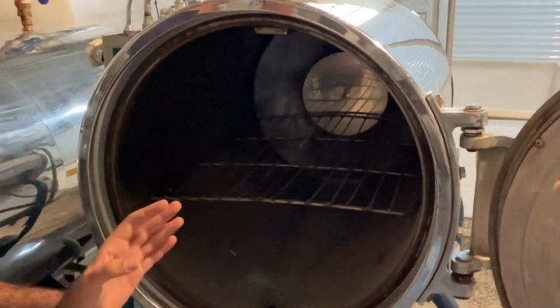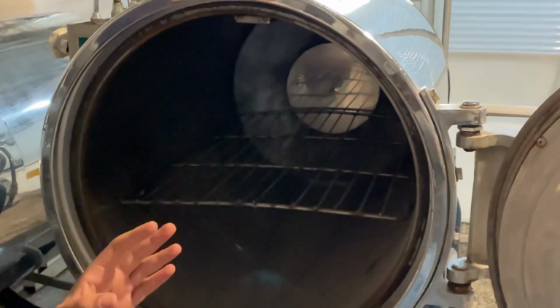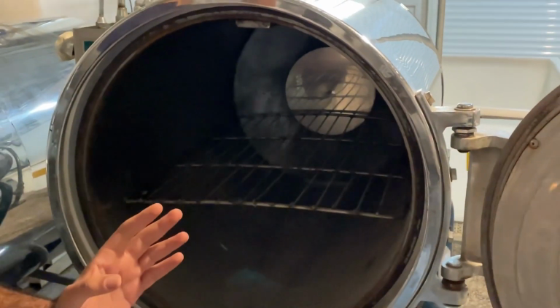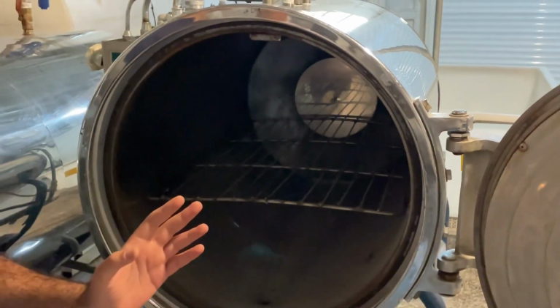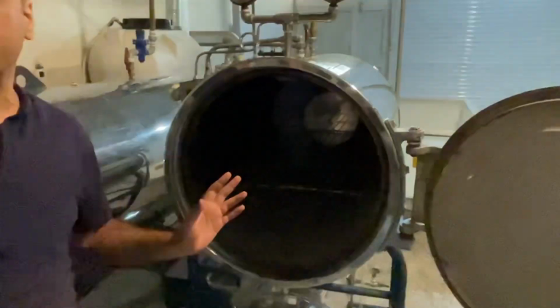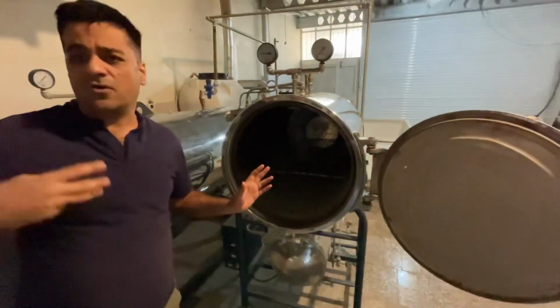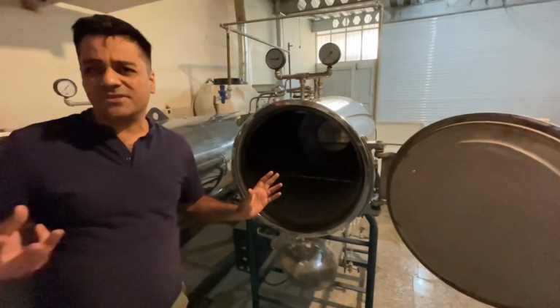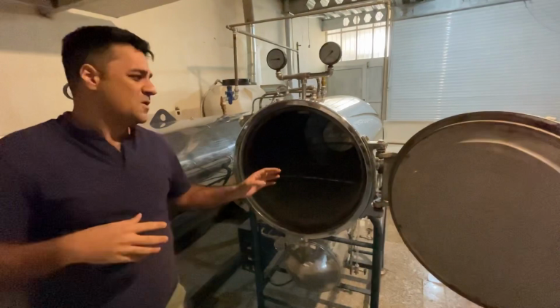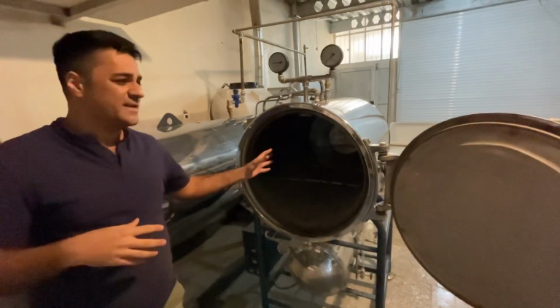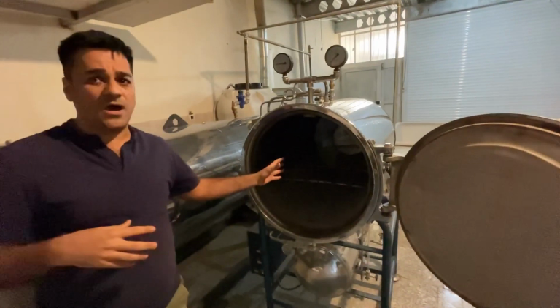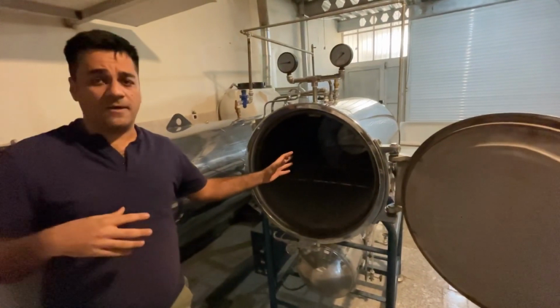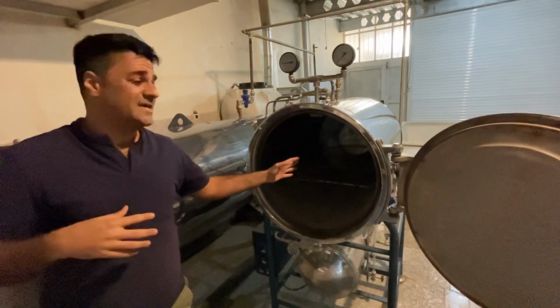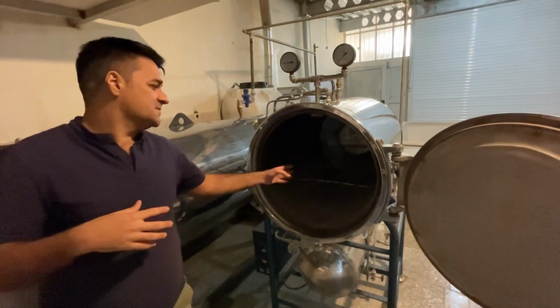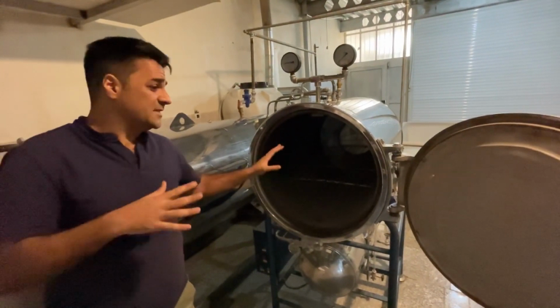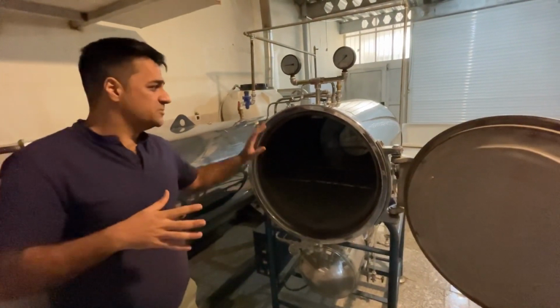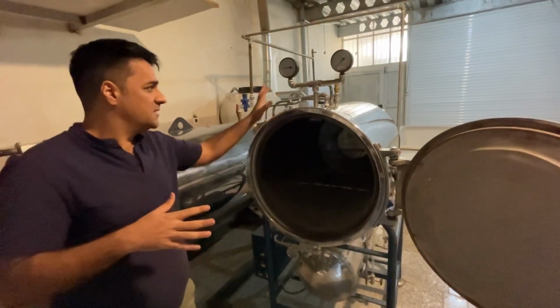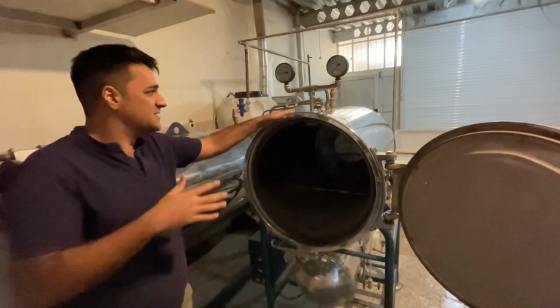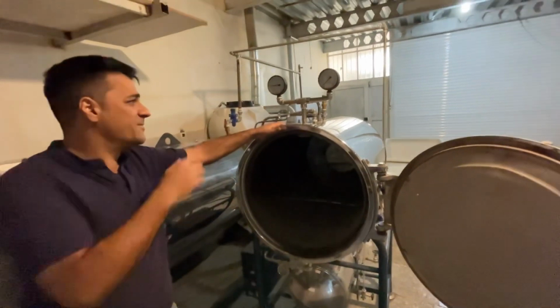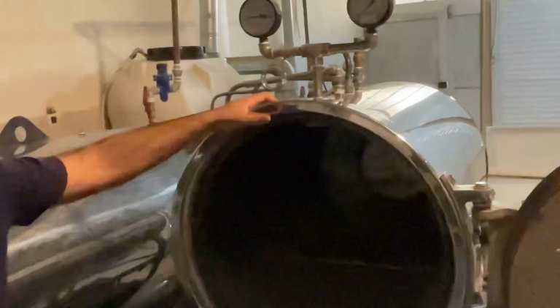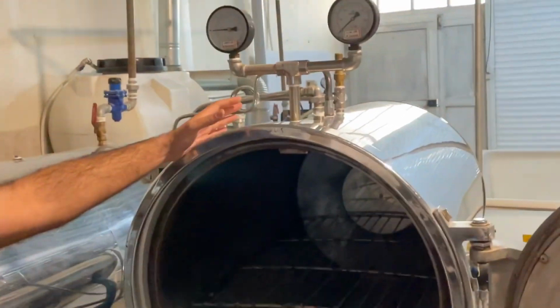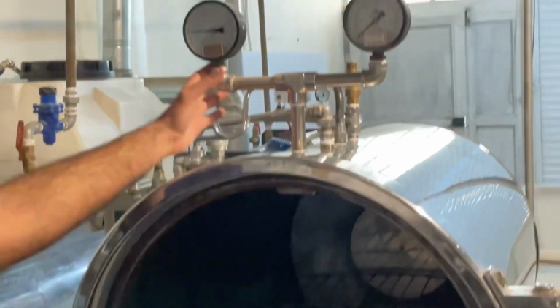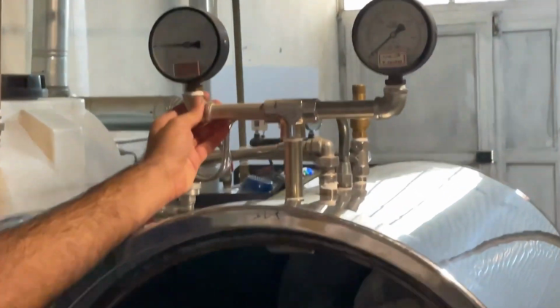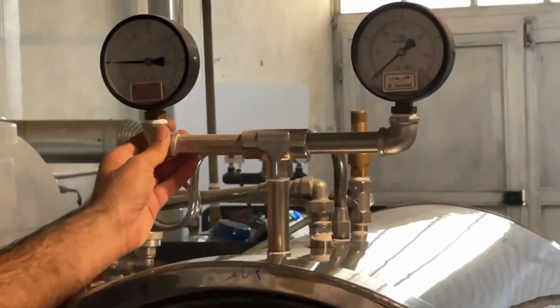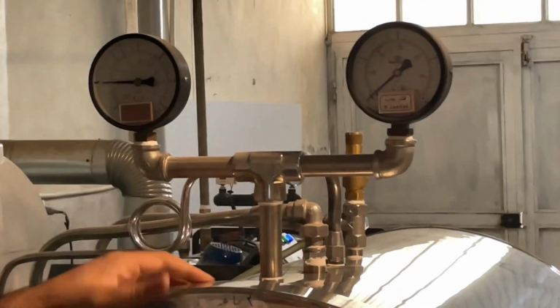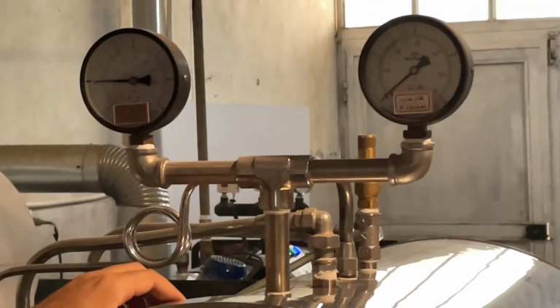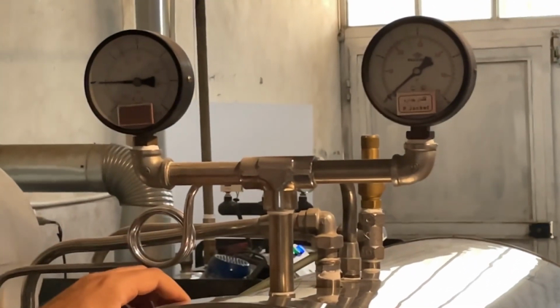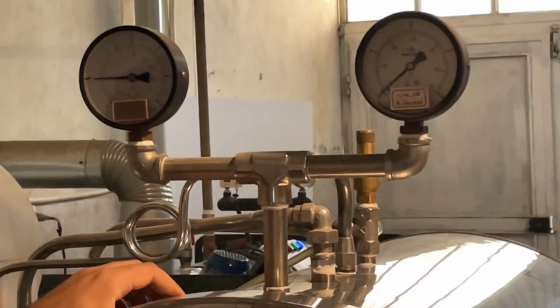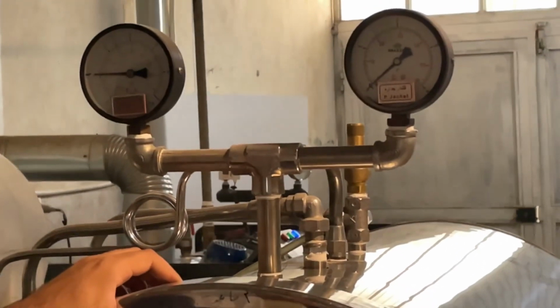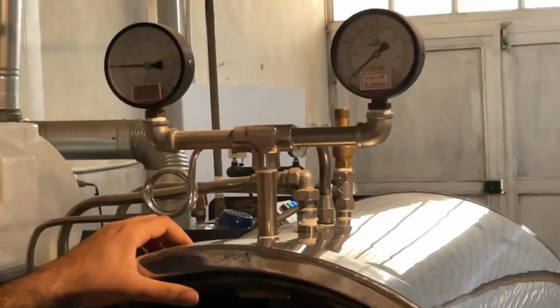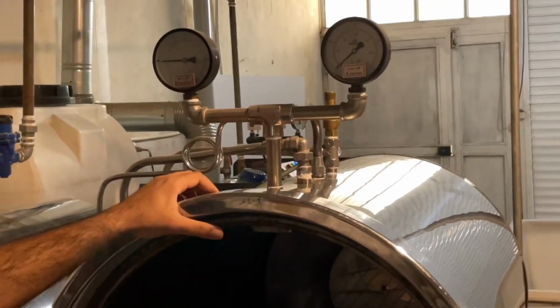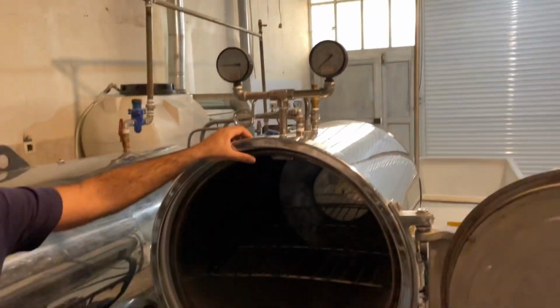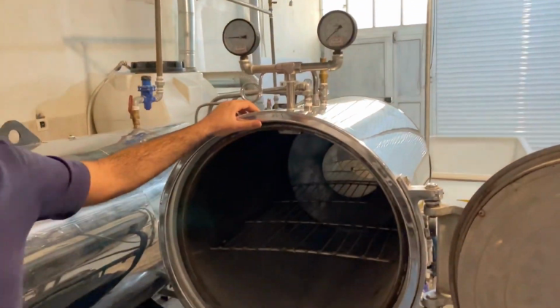Per day we can sterilize the compost two or three times. The temperature we need is 121 degrees centigrade, and after two hours the sterilization process will be finished.